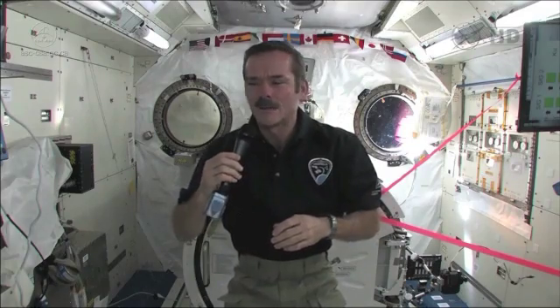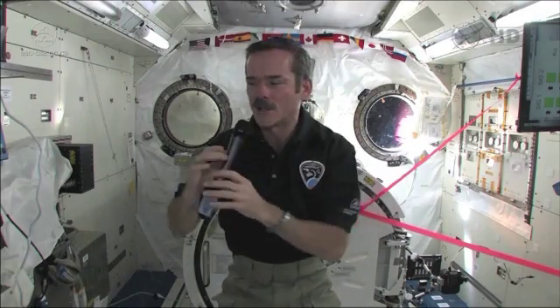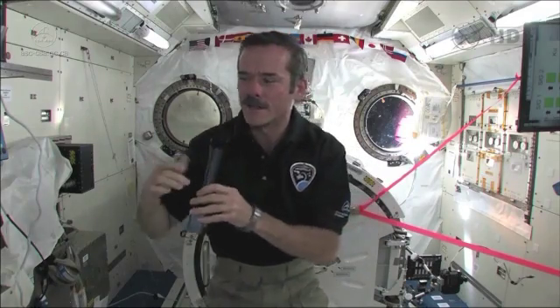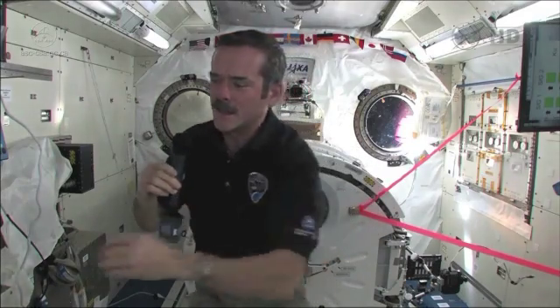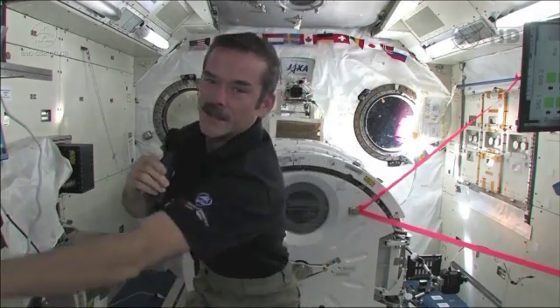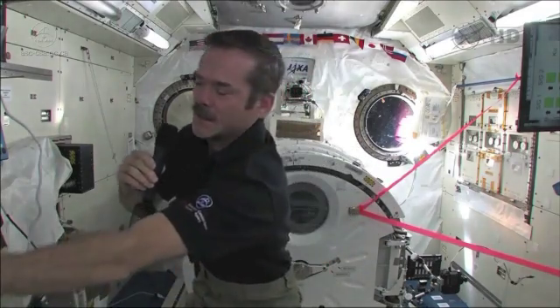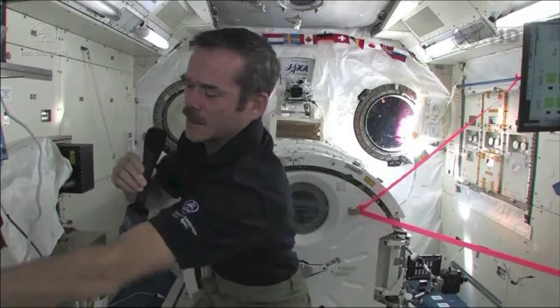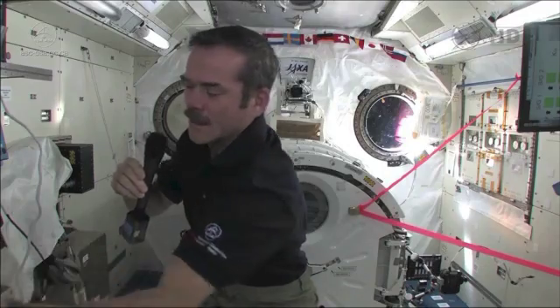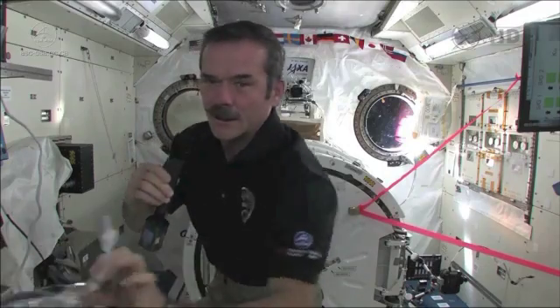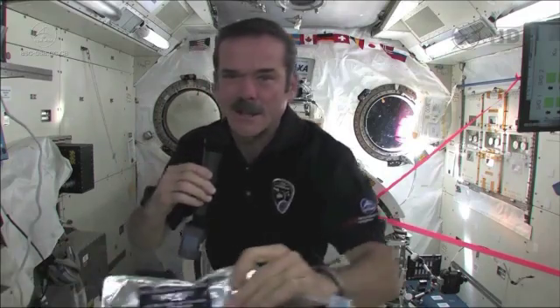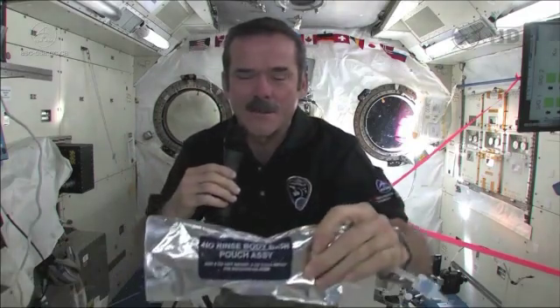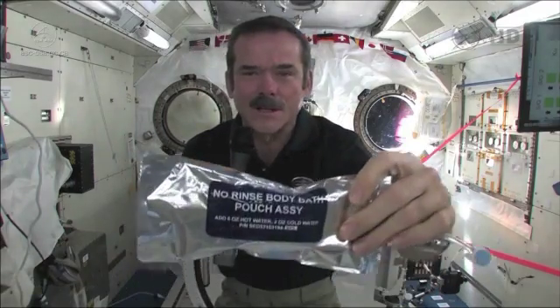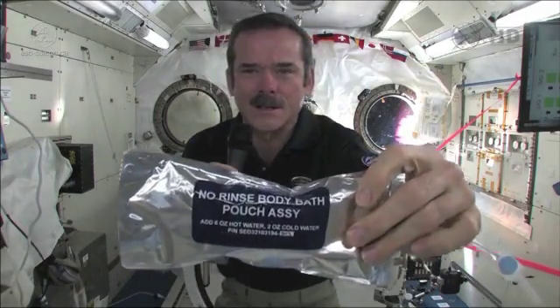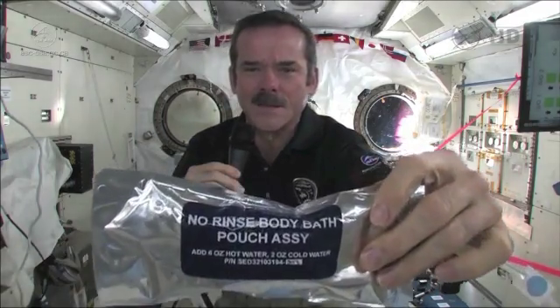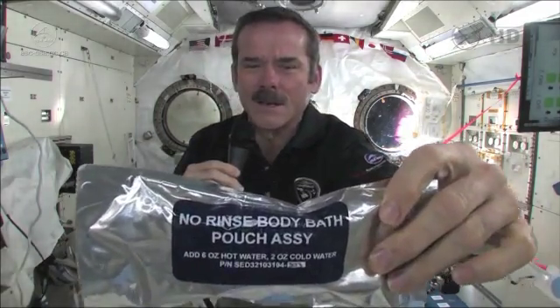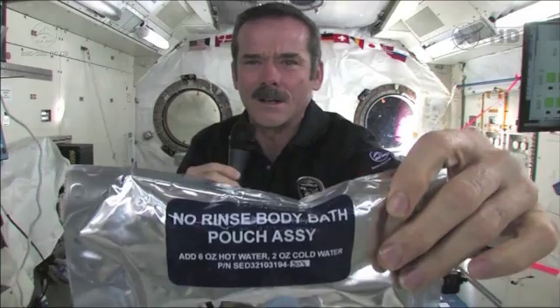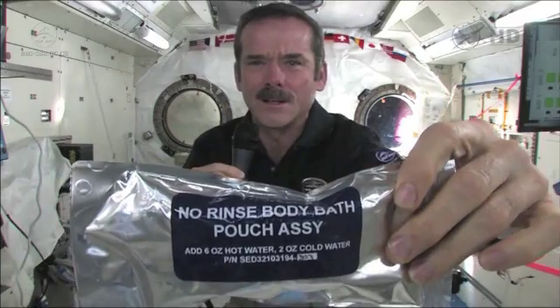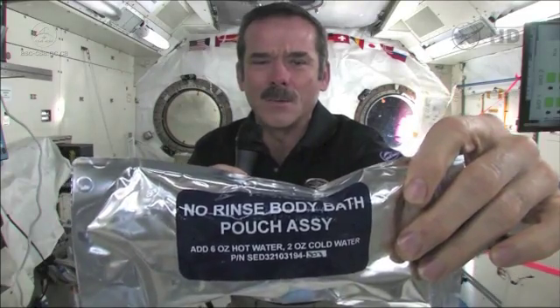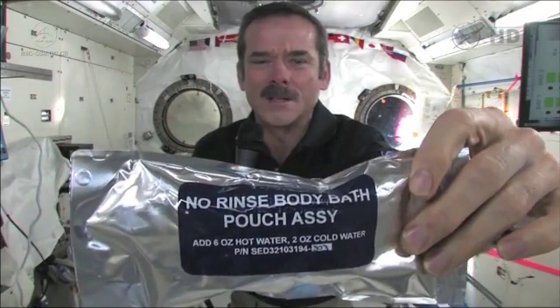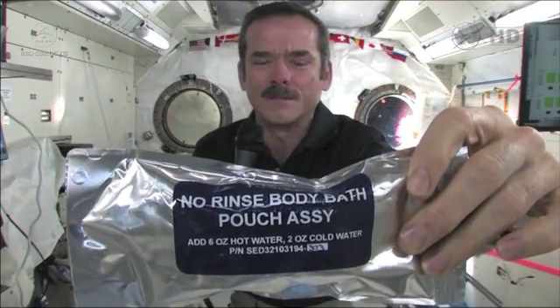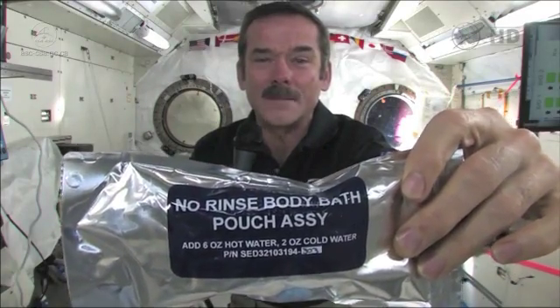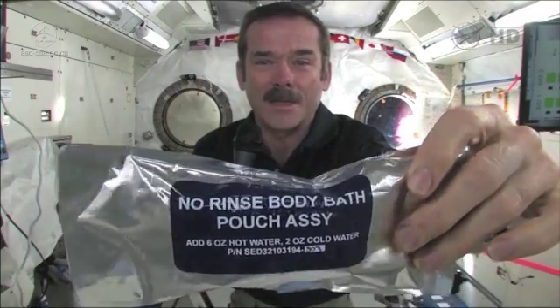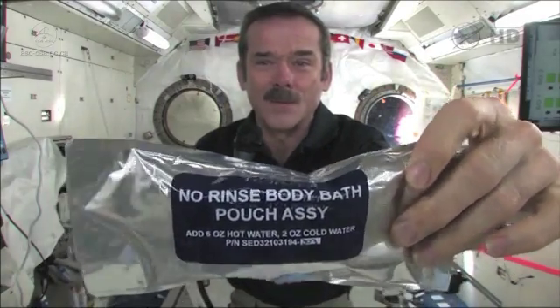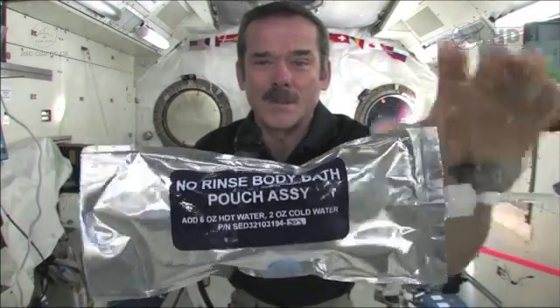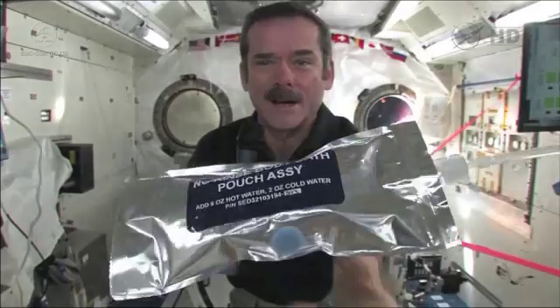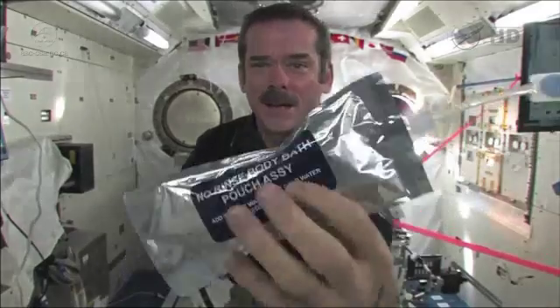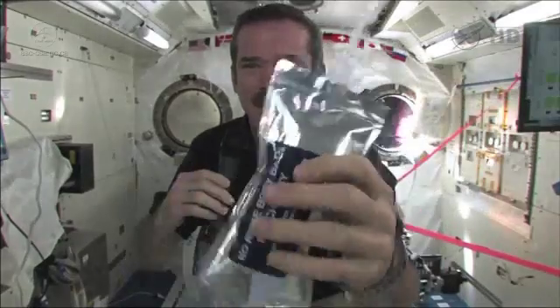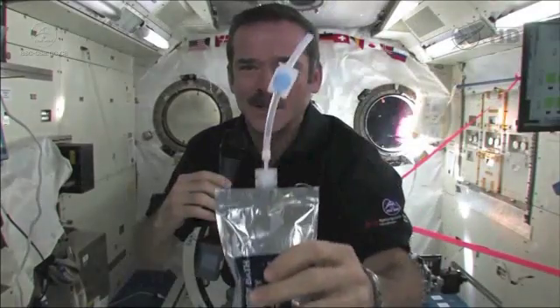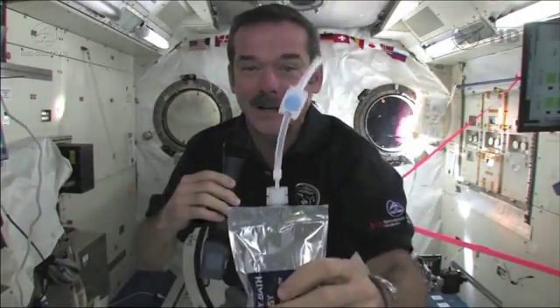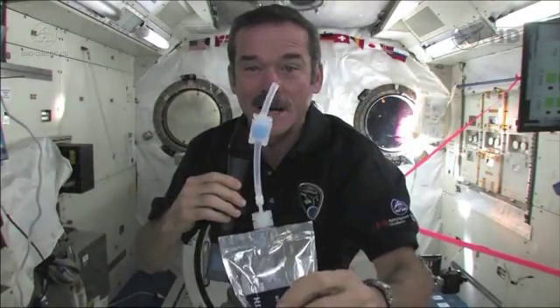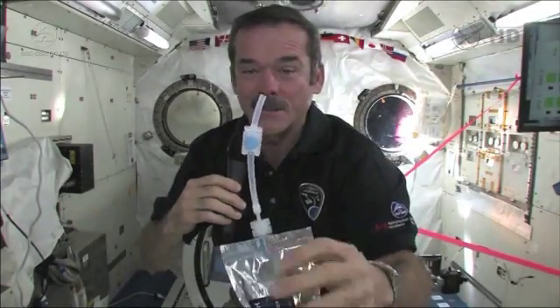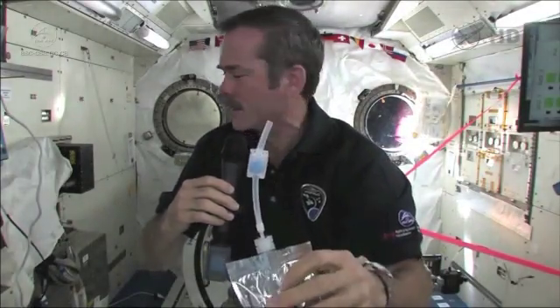How do we wash our hands? Nicholas, I brought something to answer your question. Look closely at the camera — you can see this. It is no-rinse body bath. No-rinse body bath. And it's a bag with a straw. So now let's demonstrate.